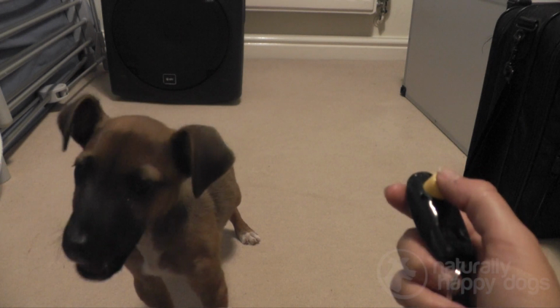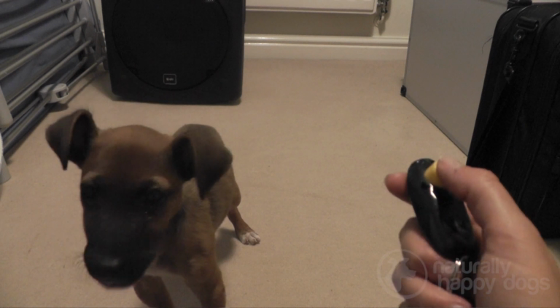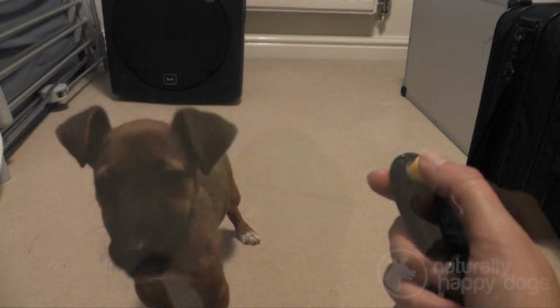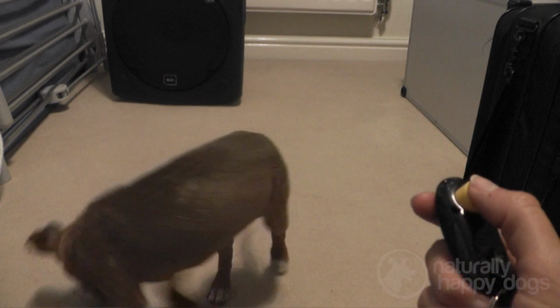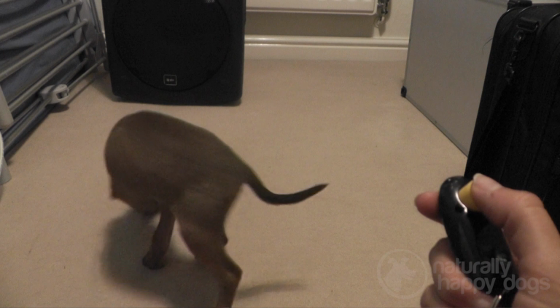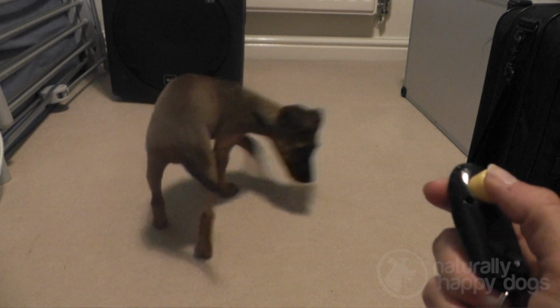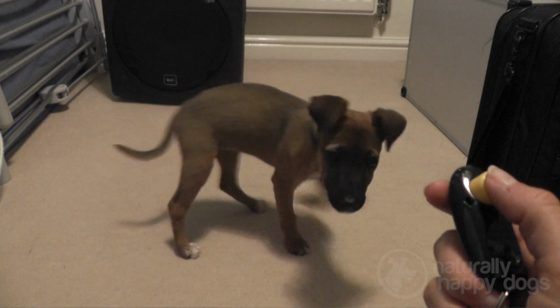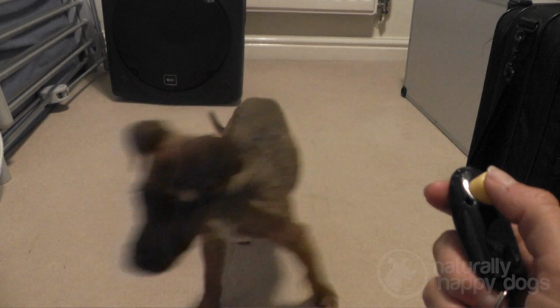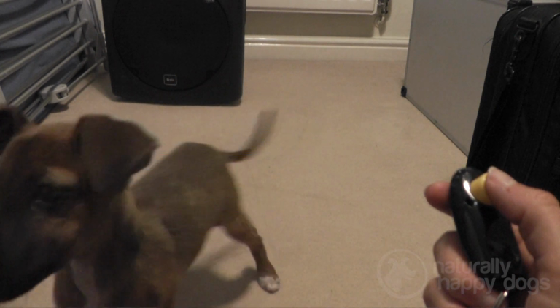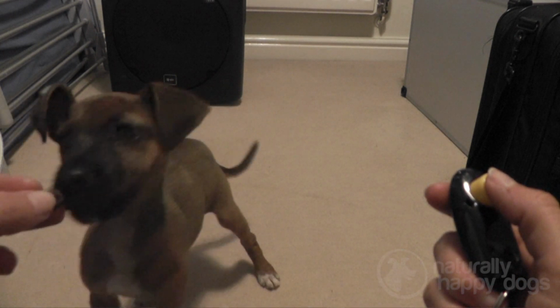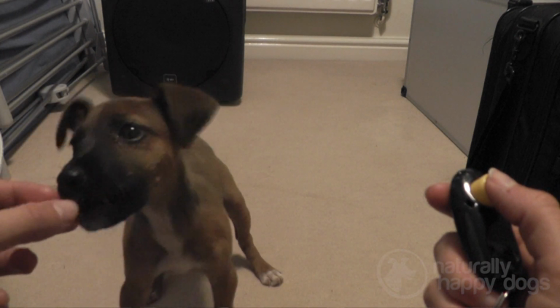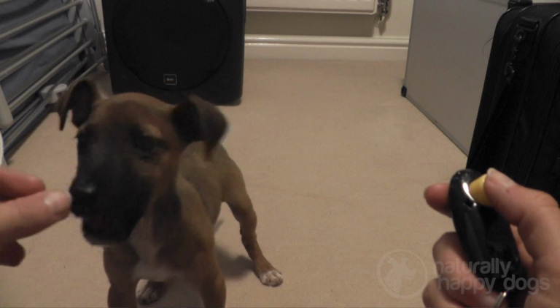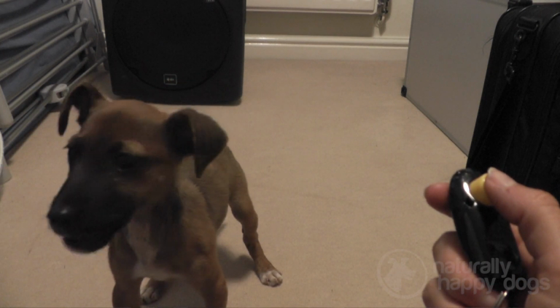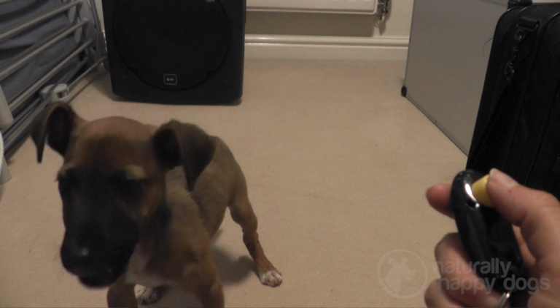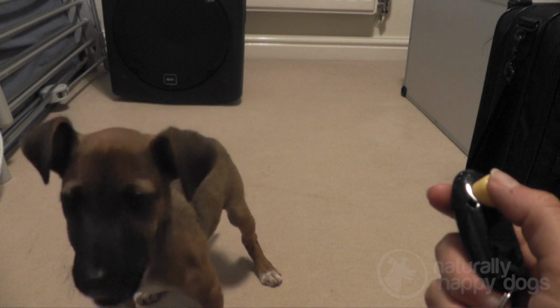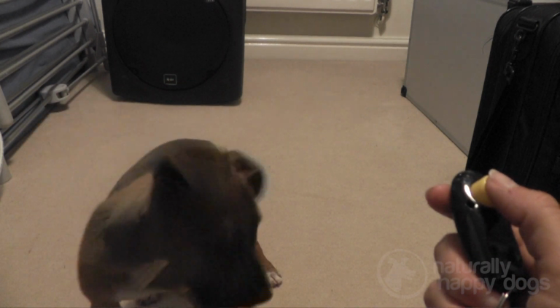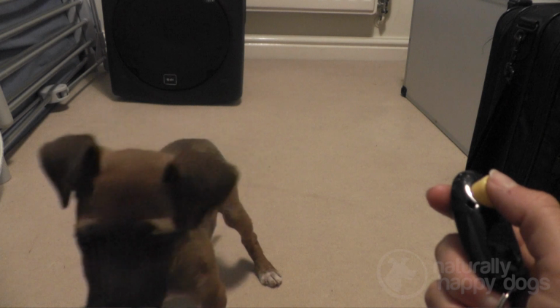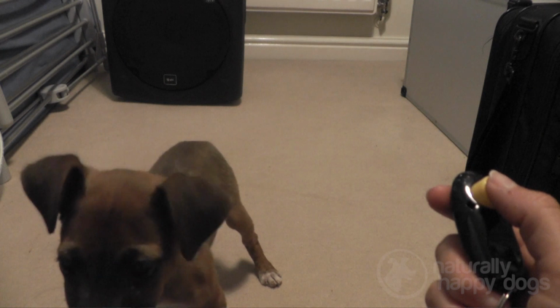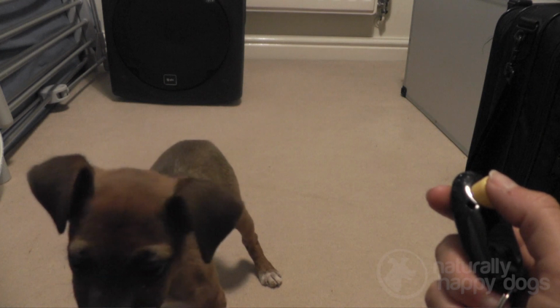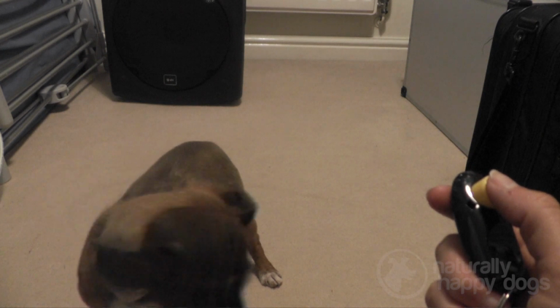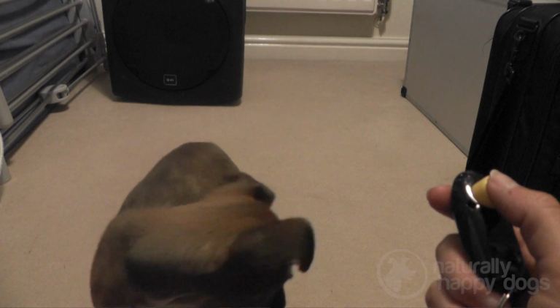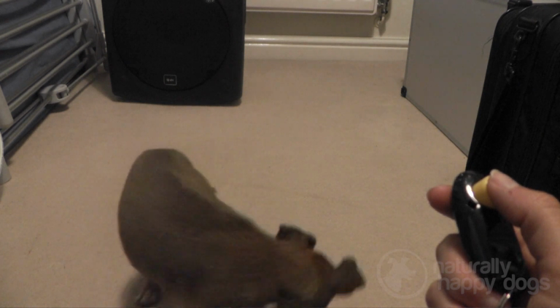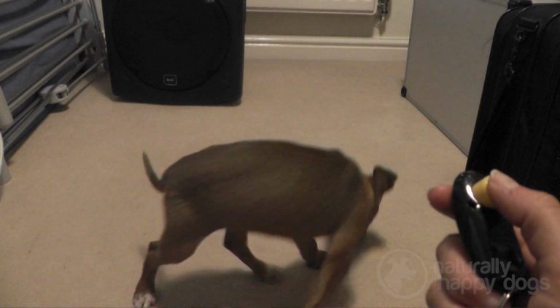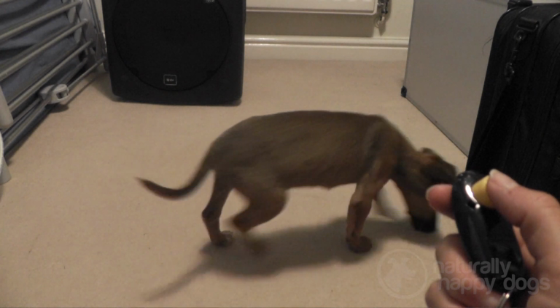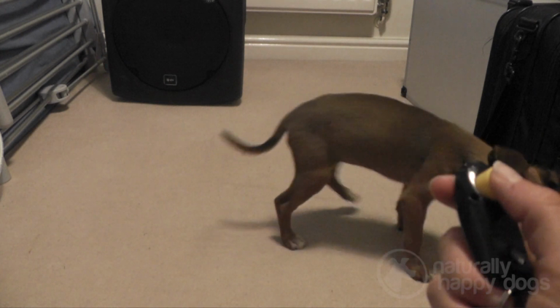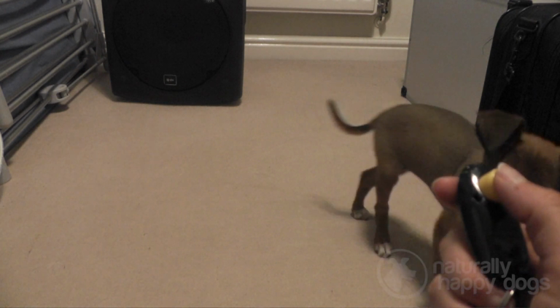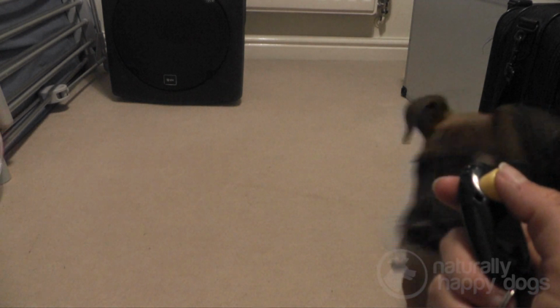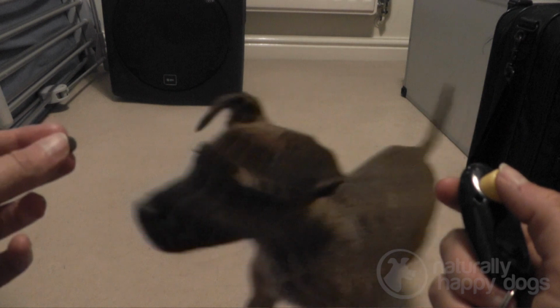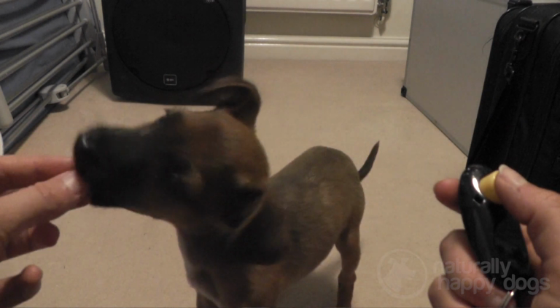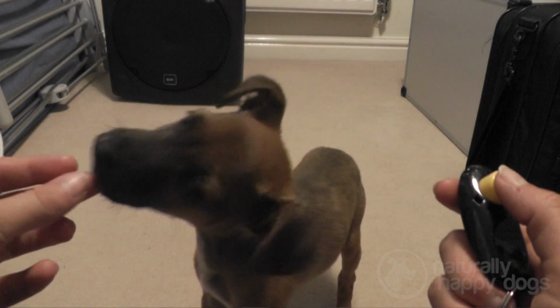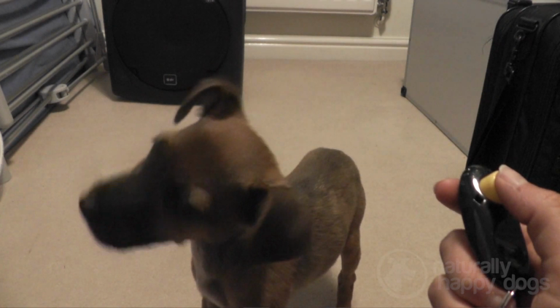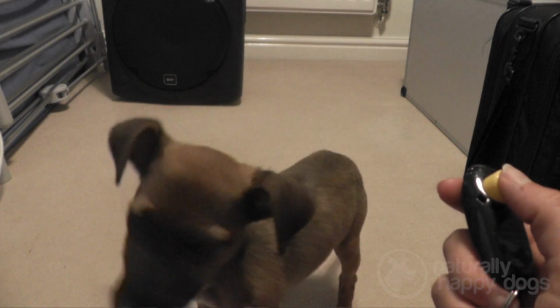I tested this a little further by waiting till she was distracted by something else in the room and then clicking to see if she'd turn round to get her treat. When she started doing this quite well, this showed me she was ready to move on to the next stage.